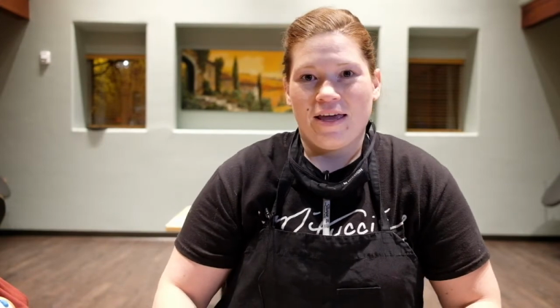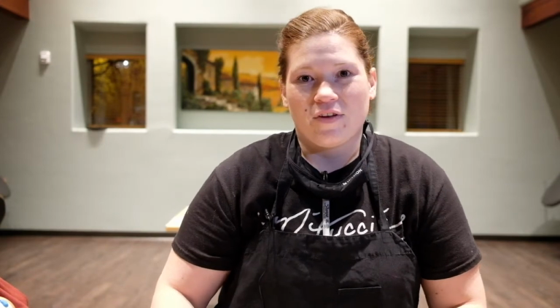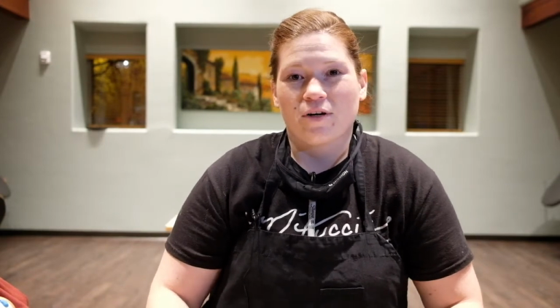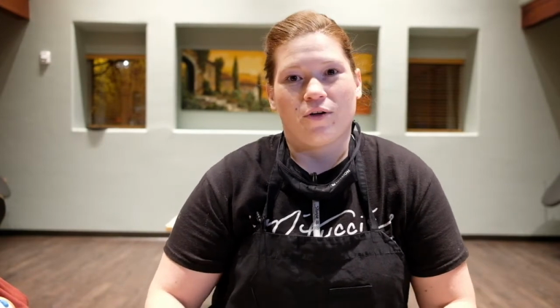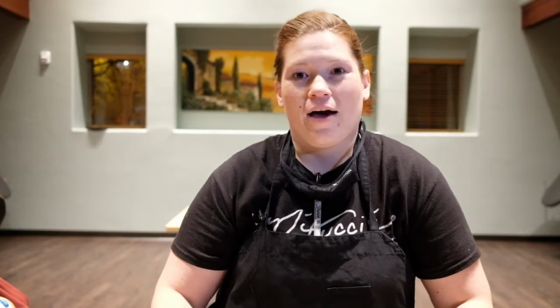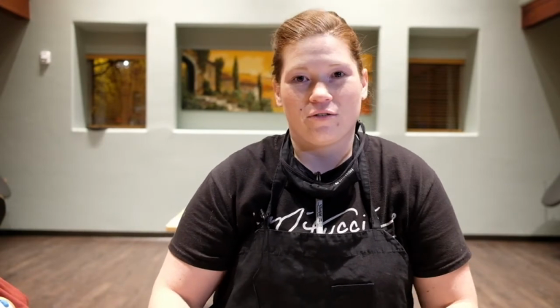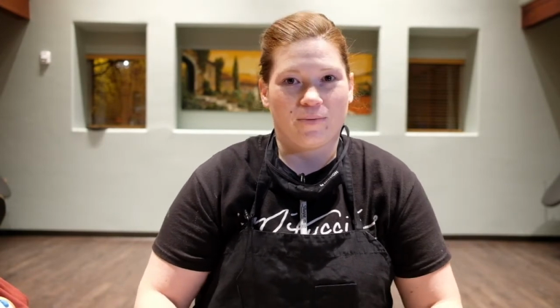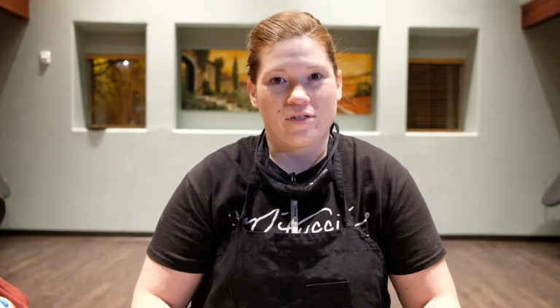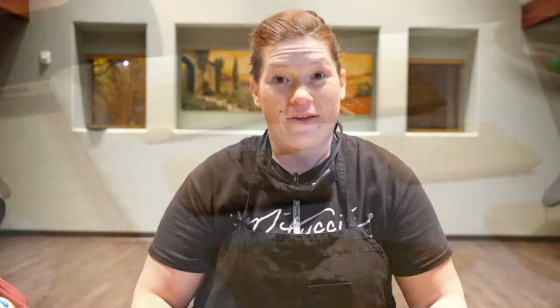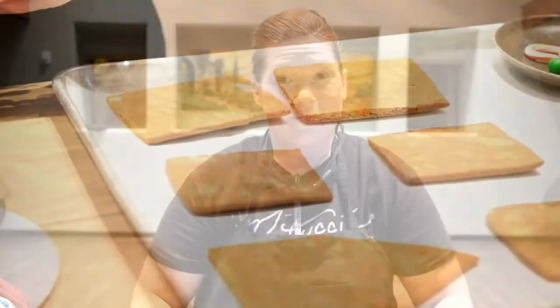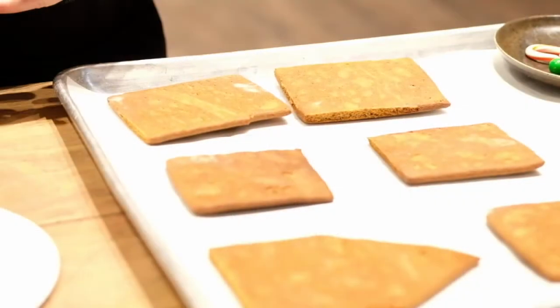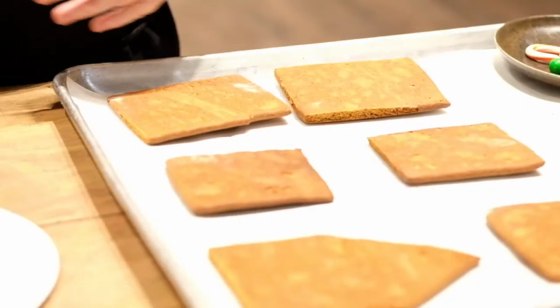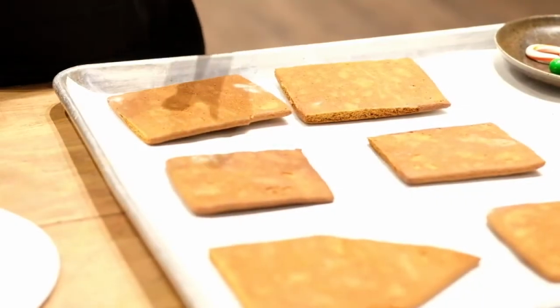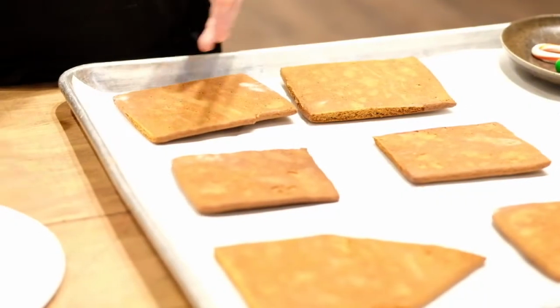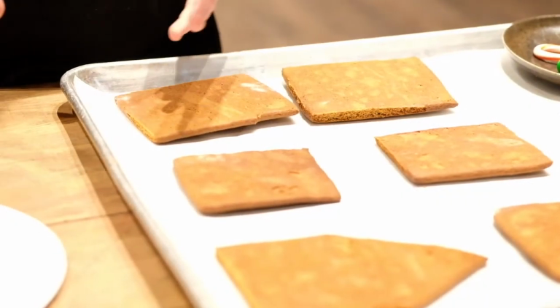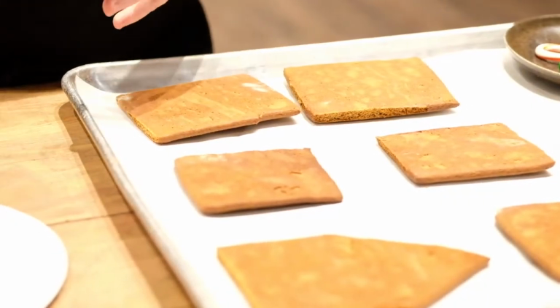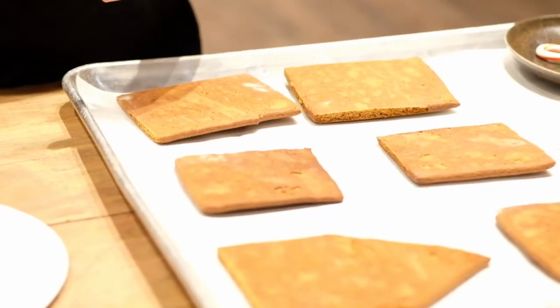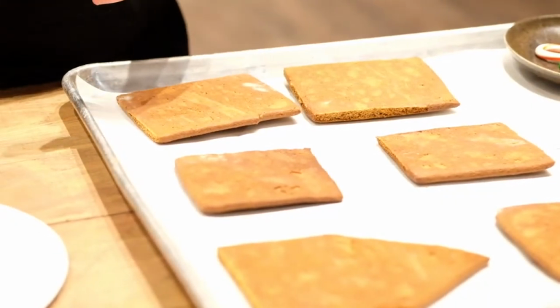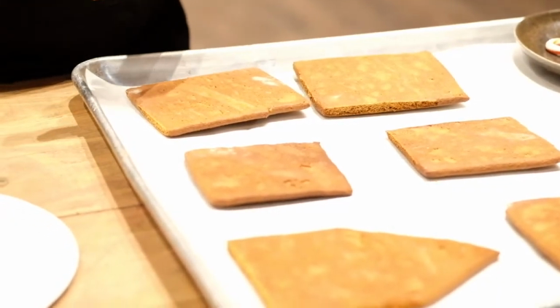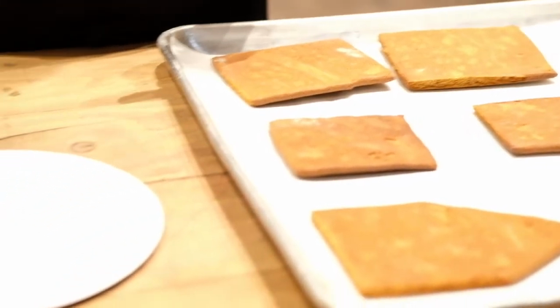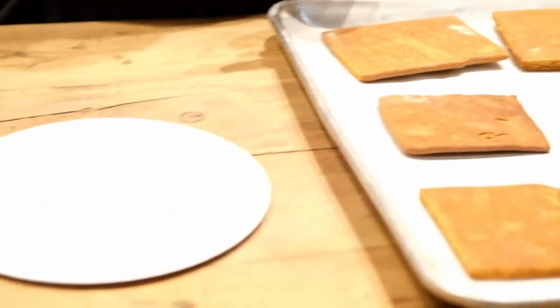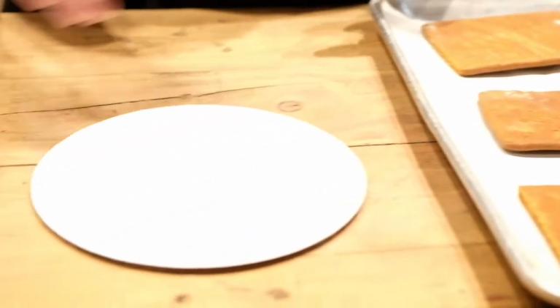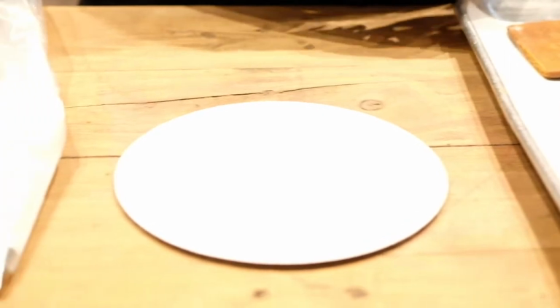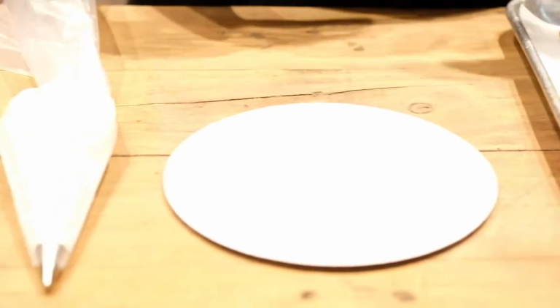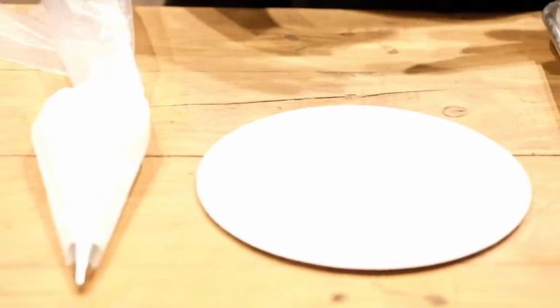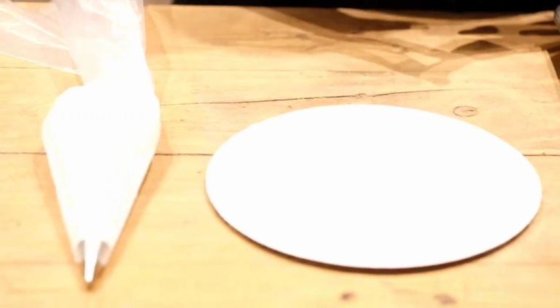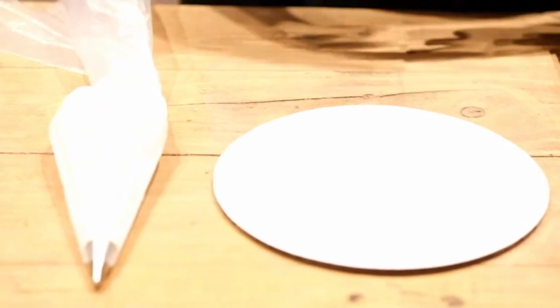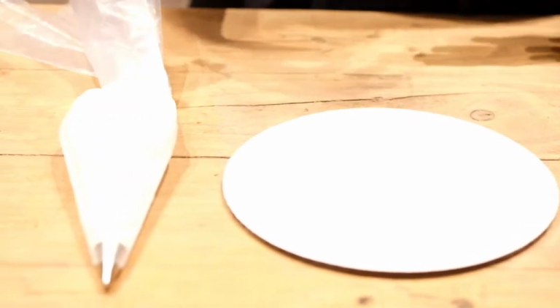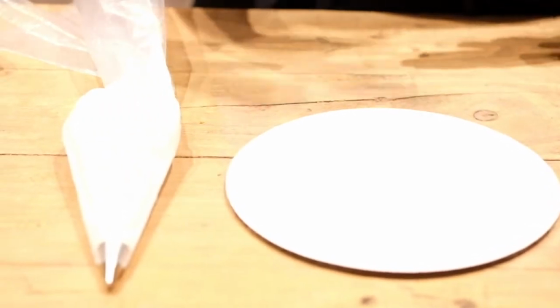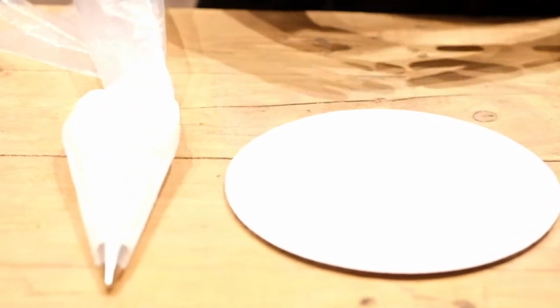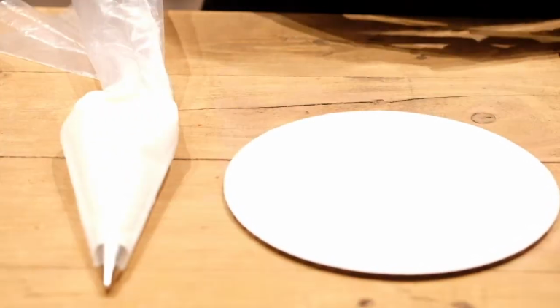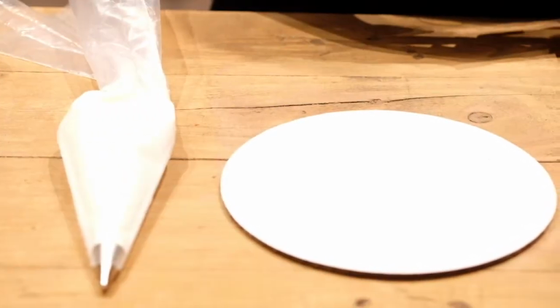In this video, we're going to show you how to glue the gingerbread house together. Now gluing the gingerbread house together, you're going to use the icing that comes inside of your kit. It'll be labeled gingerbread house icing.